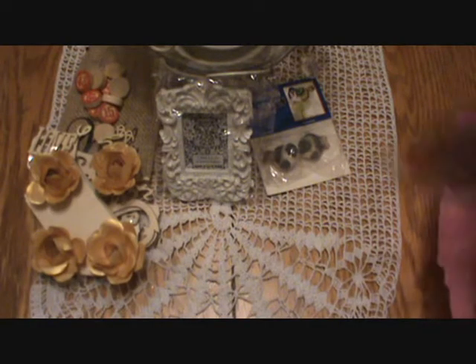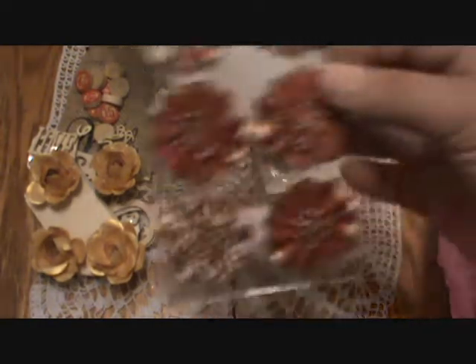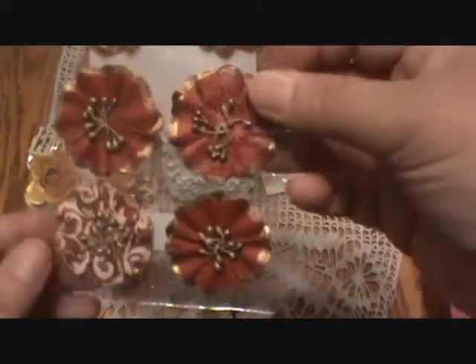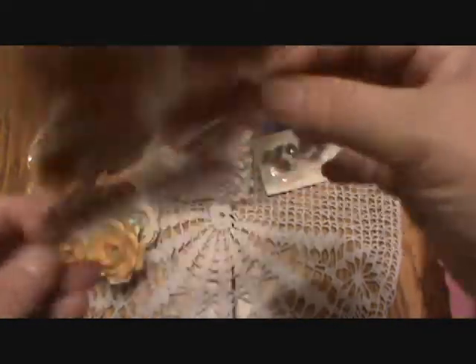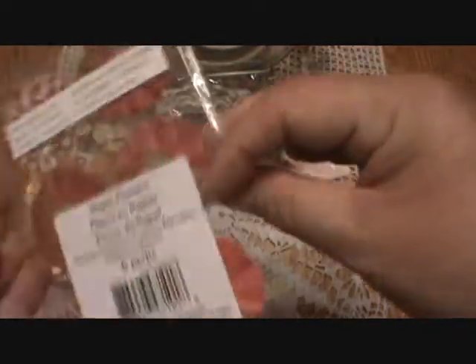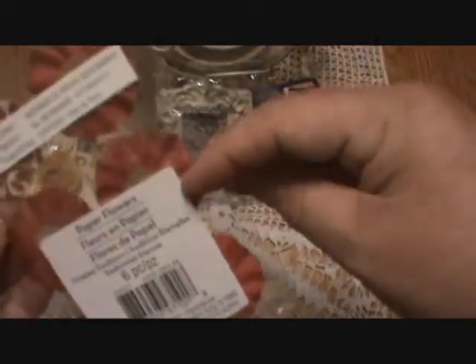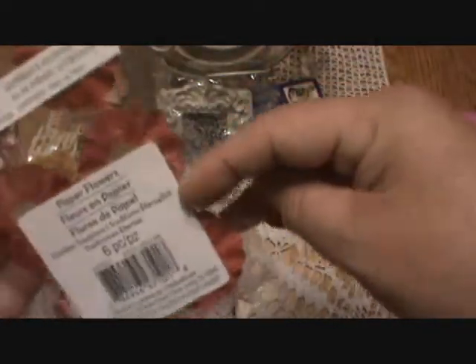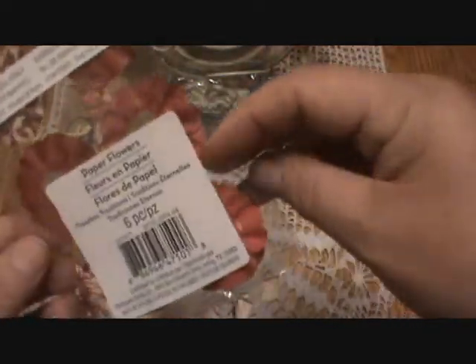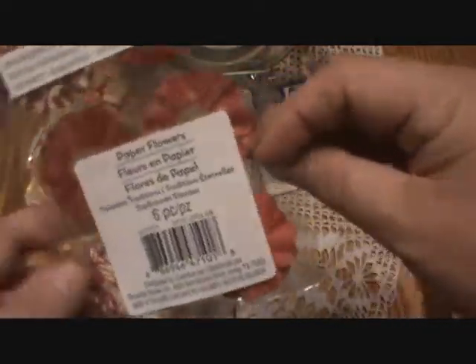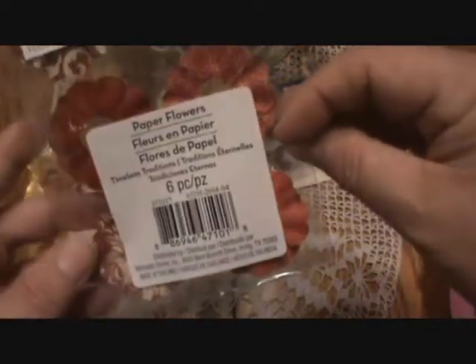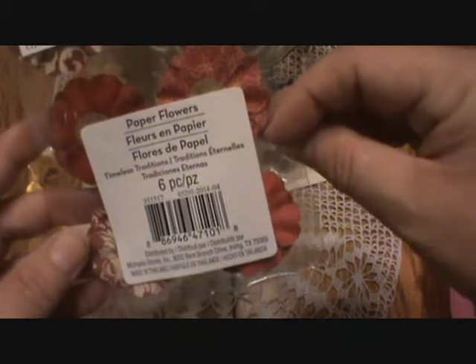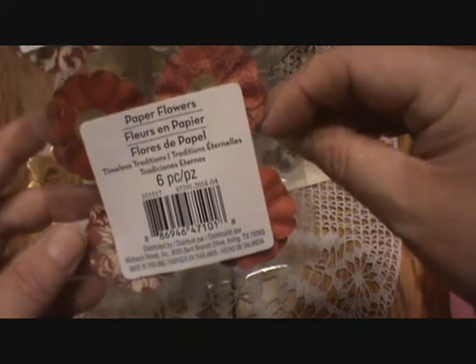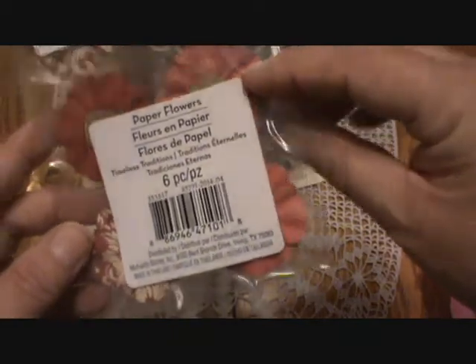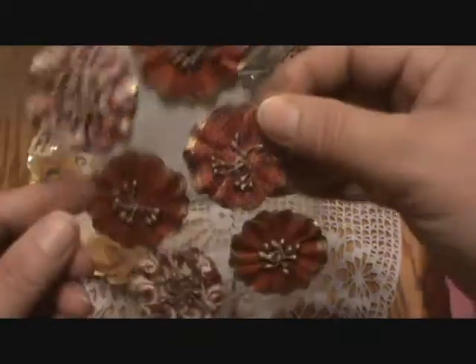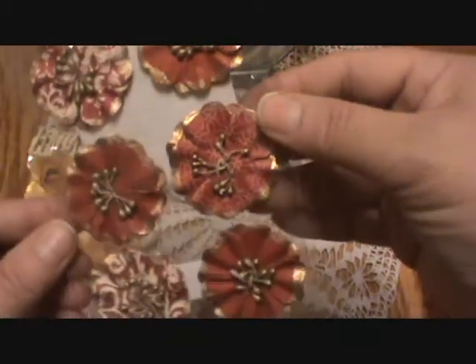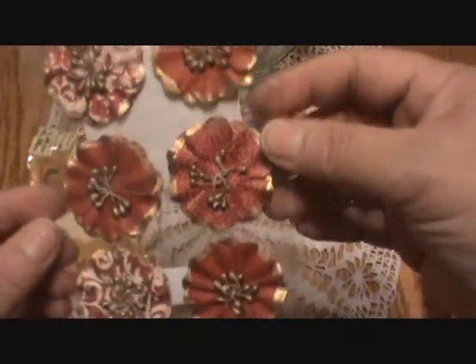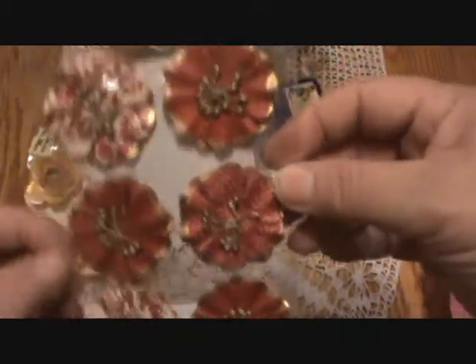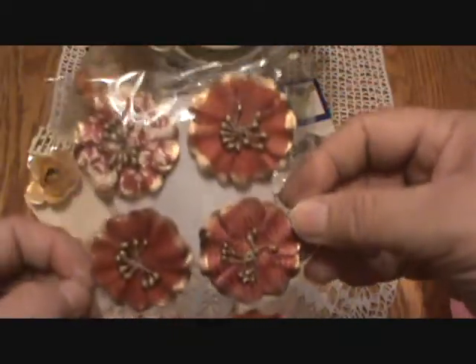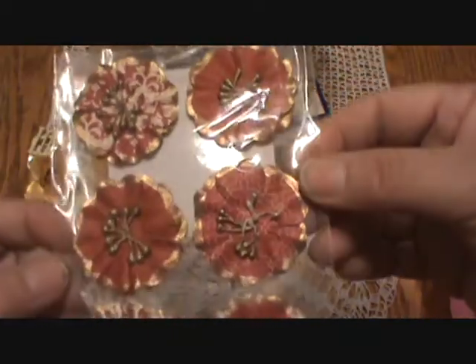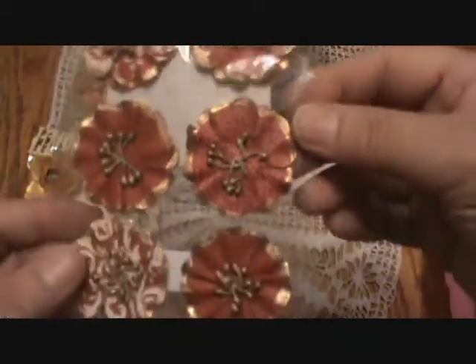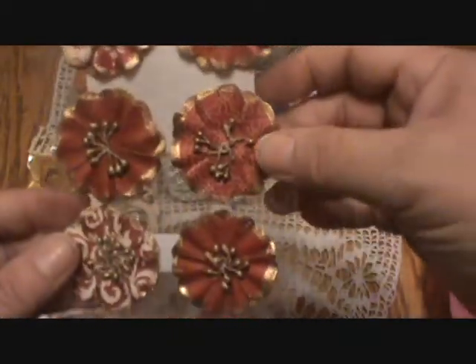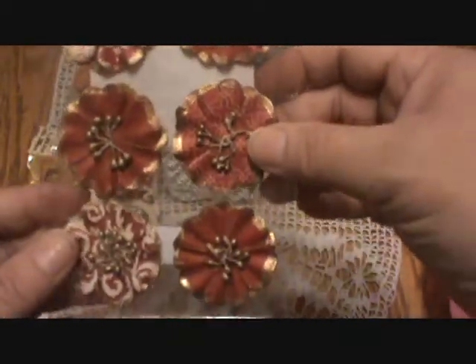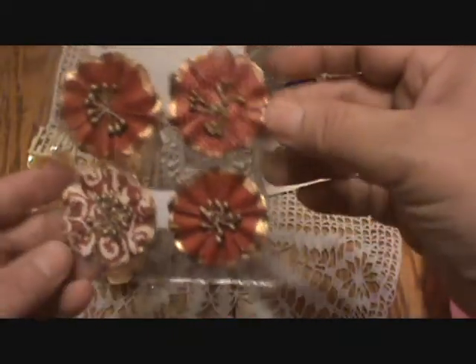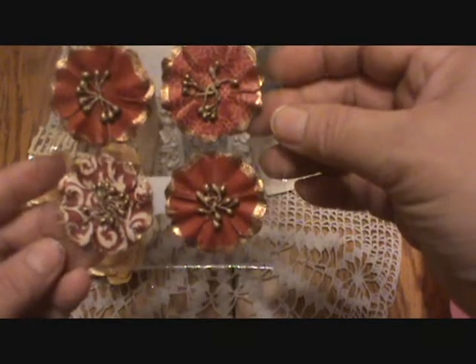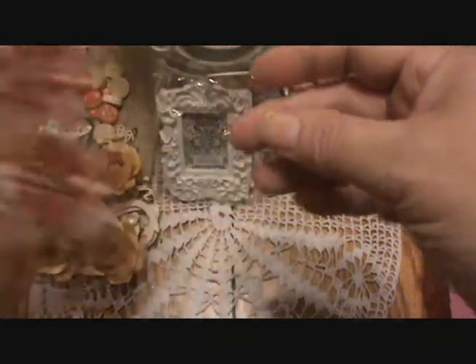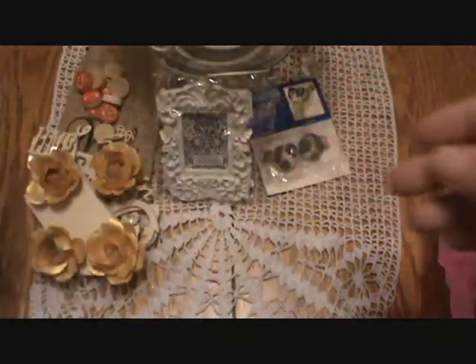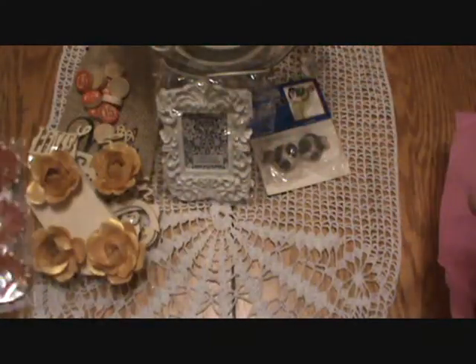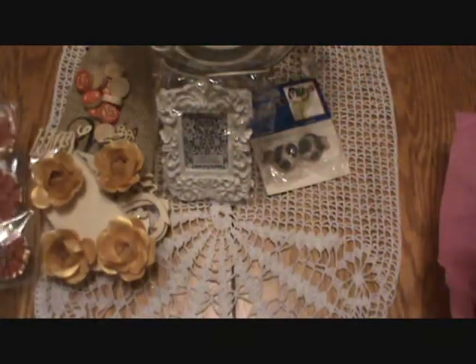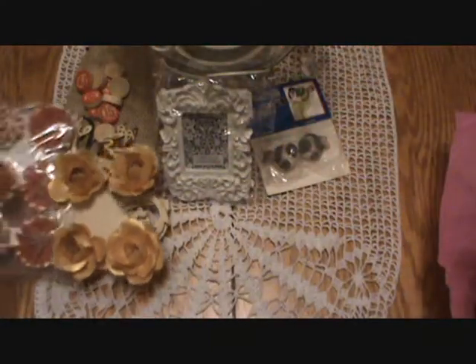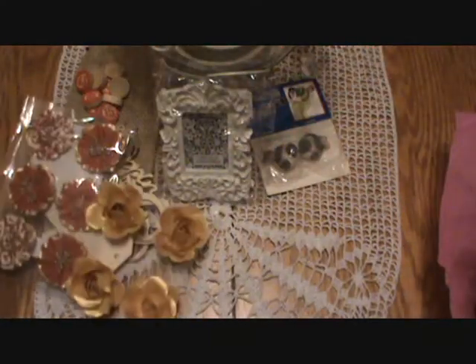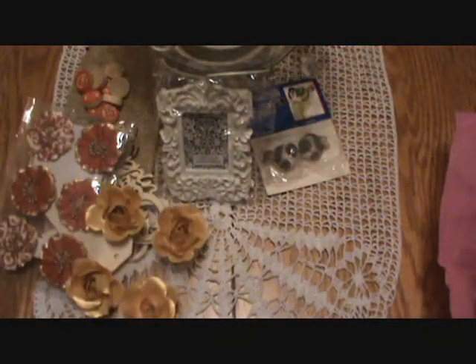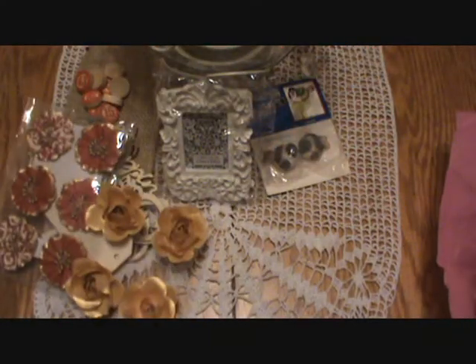And these will go right alongside it — Timeless Tradition. These are from Michaels as well. Really pretty pattern on them. Love them. Thank you.